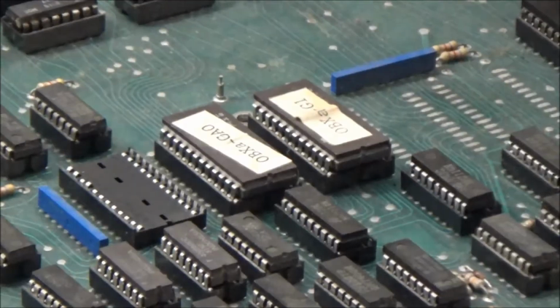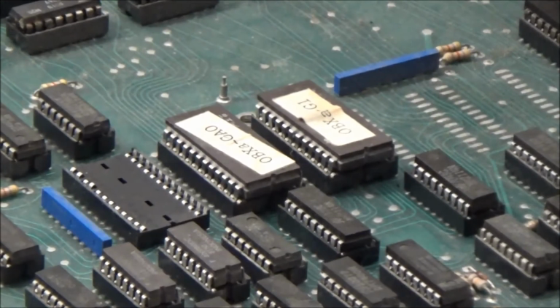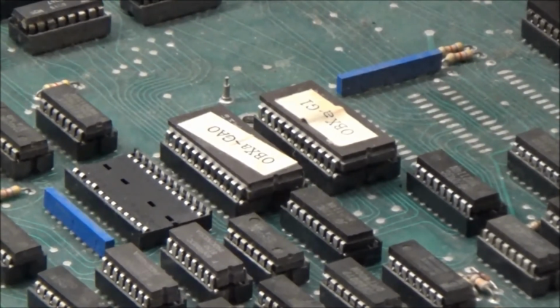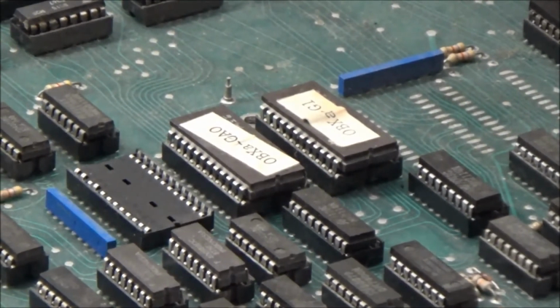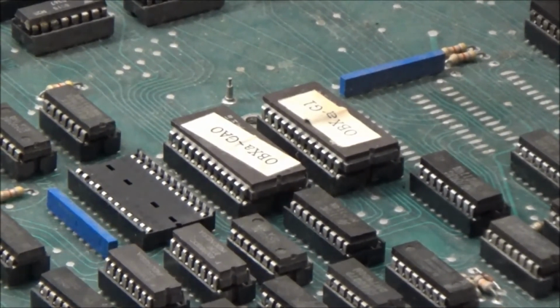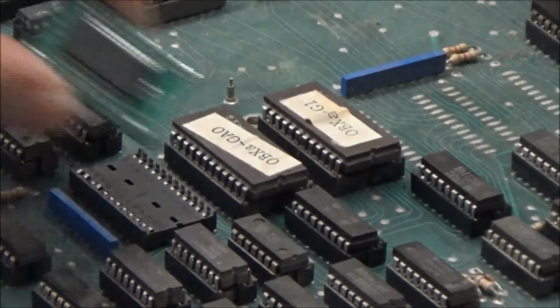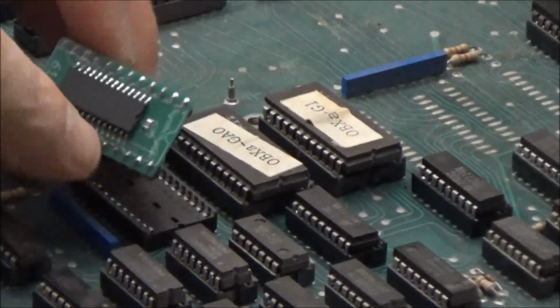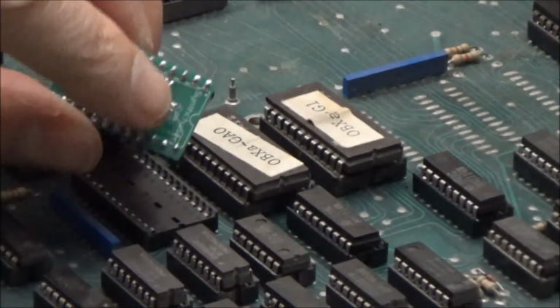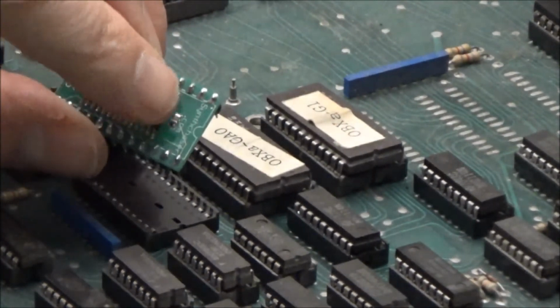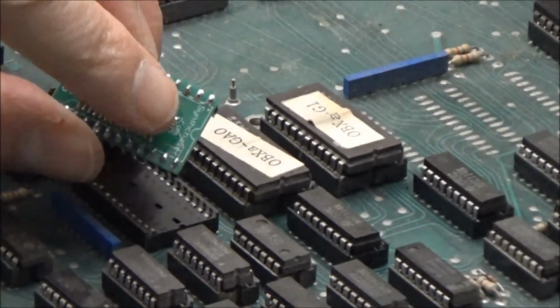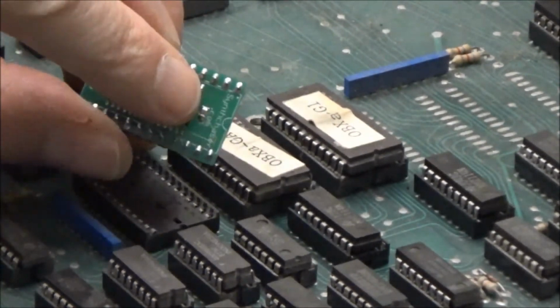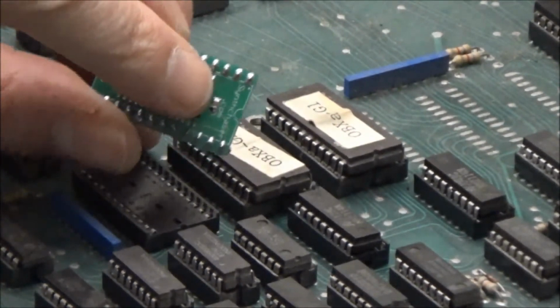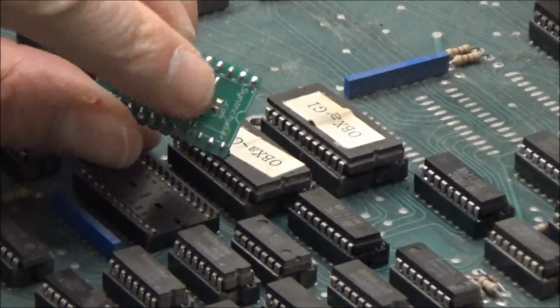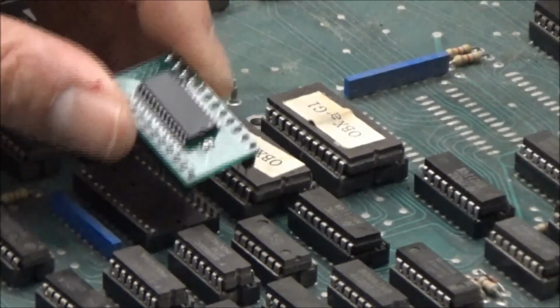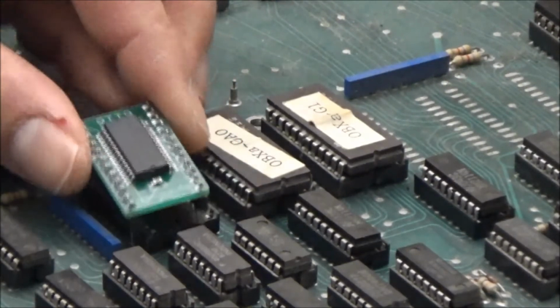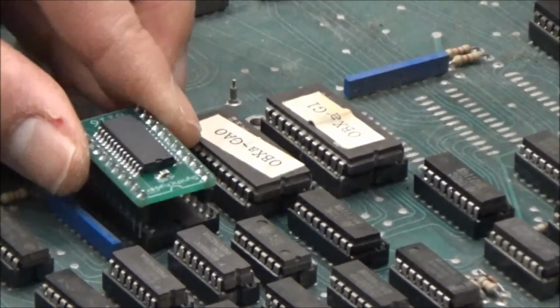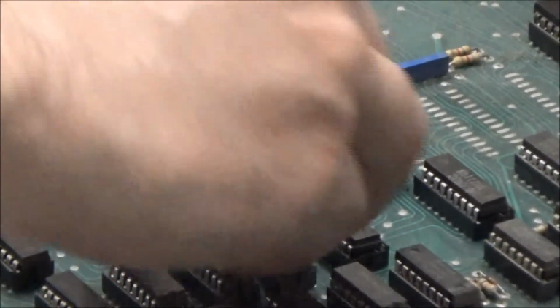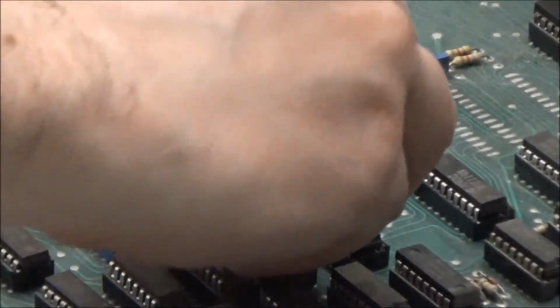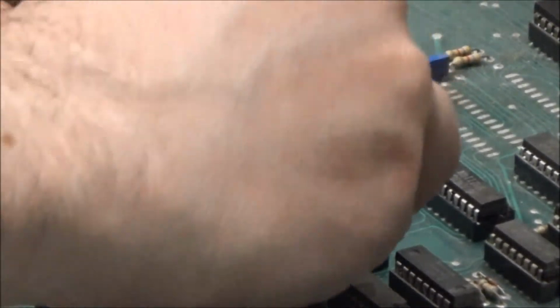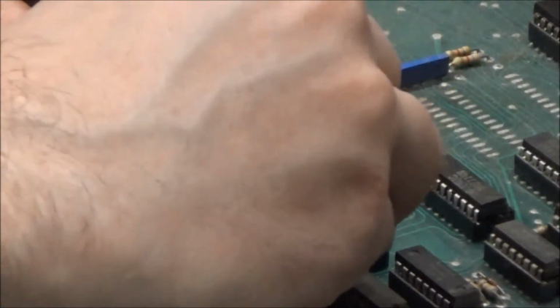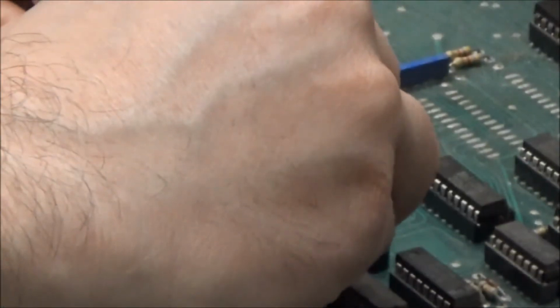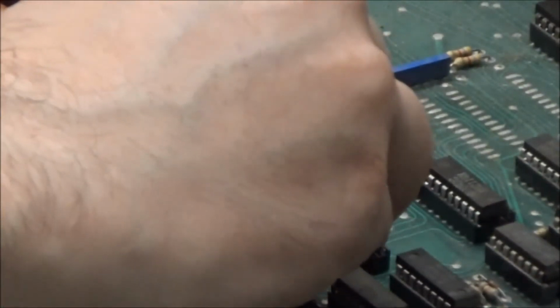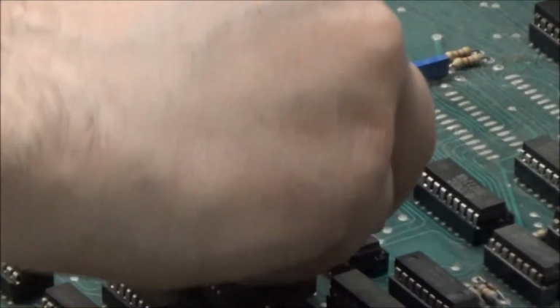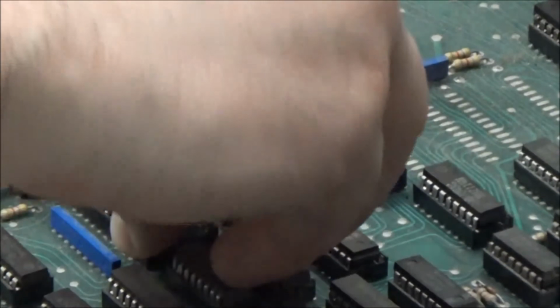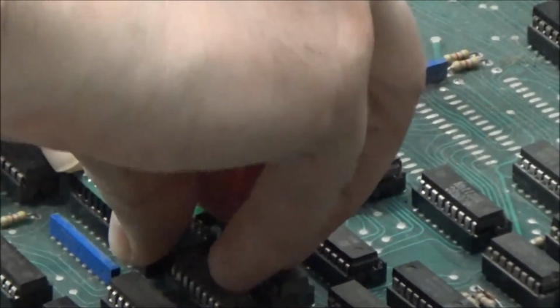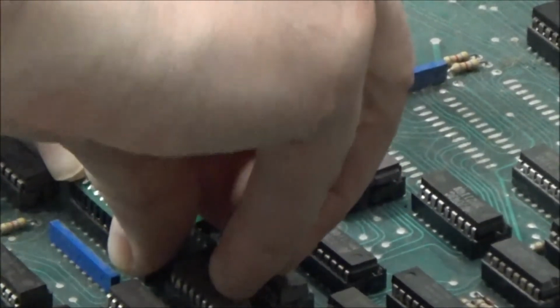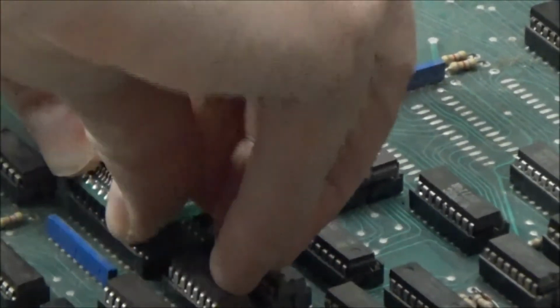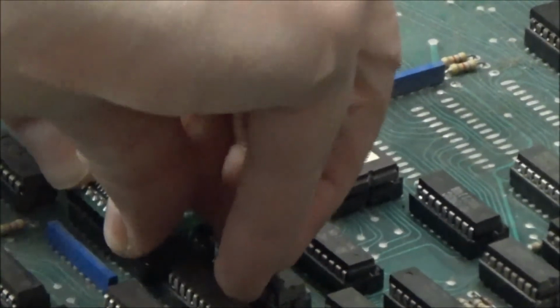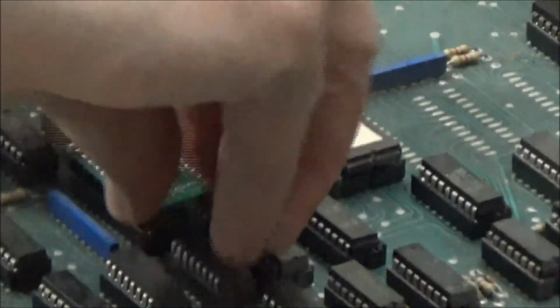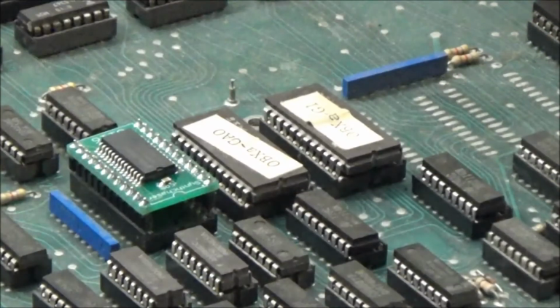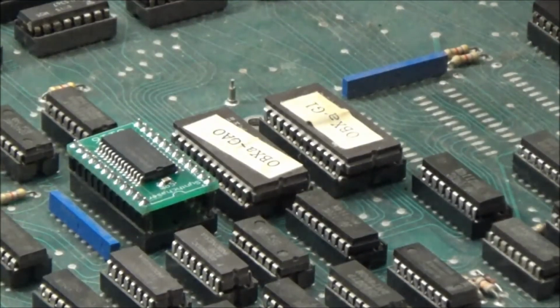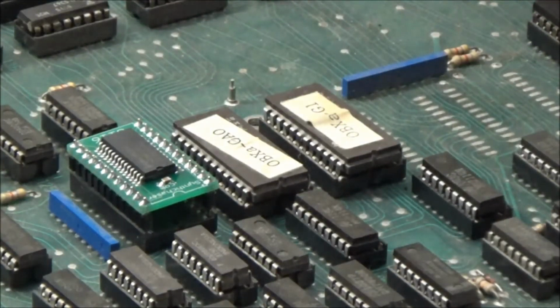Now we're ready to pop in the new module. The module has a little drawing of the notch on one side — just make sure that's facing the same way as it was on the old memory chip. Line it up in the socket and pop it in, and you're done.